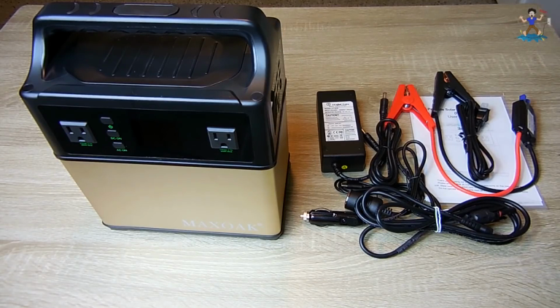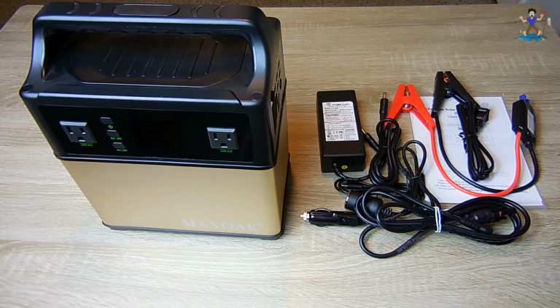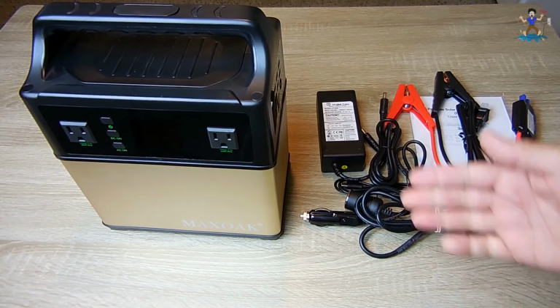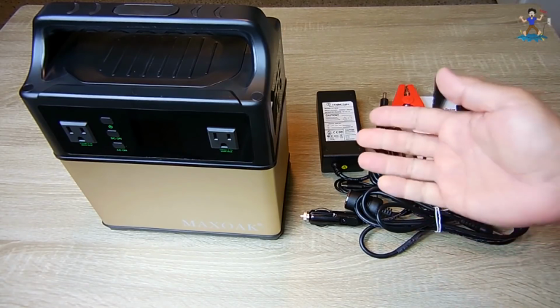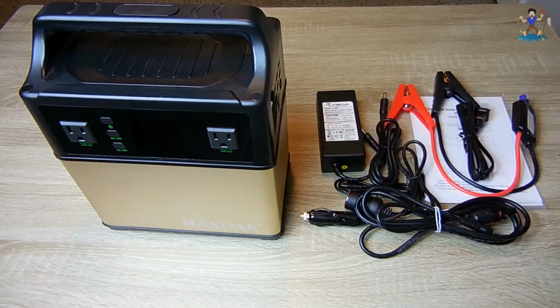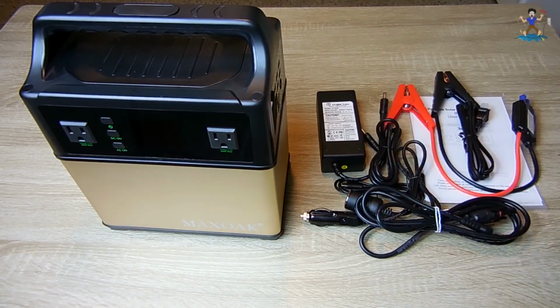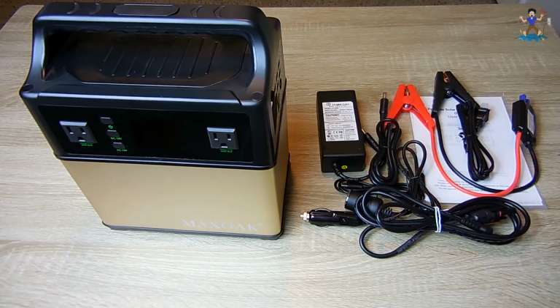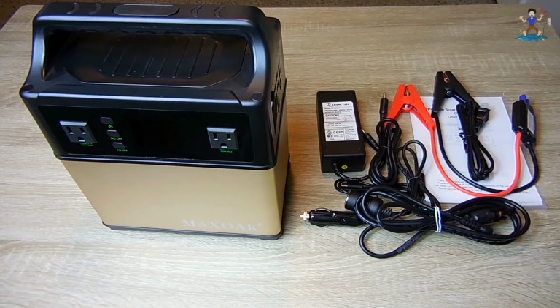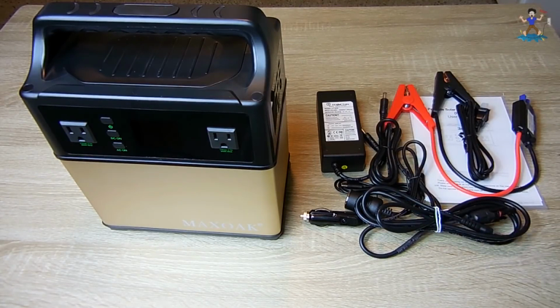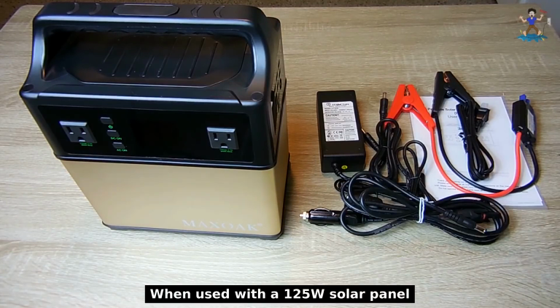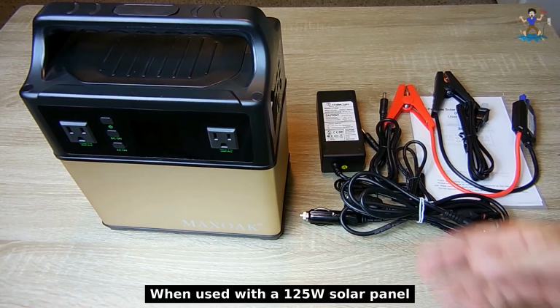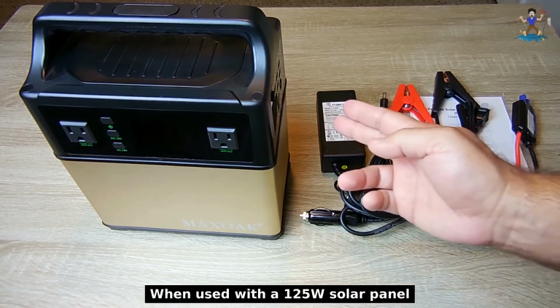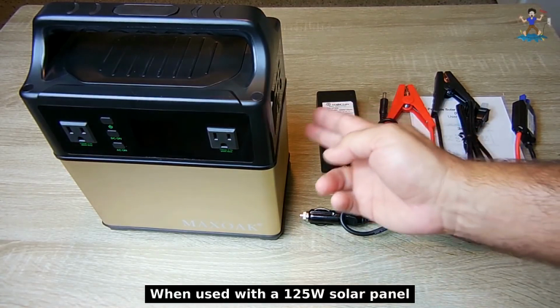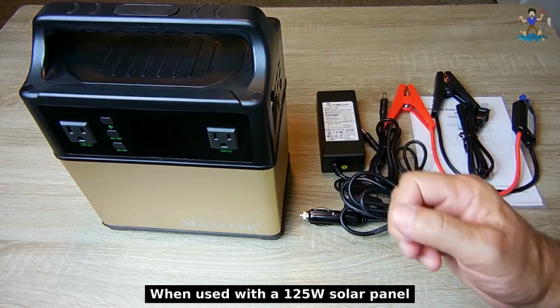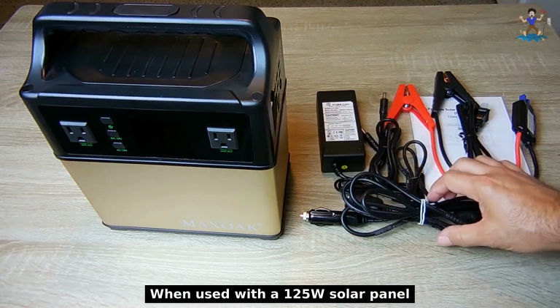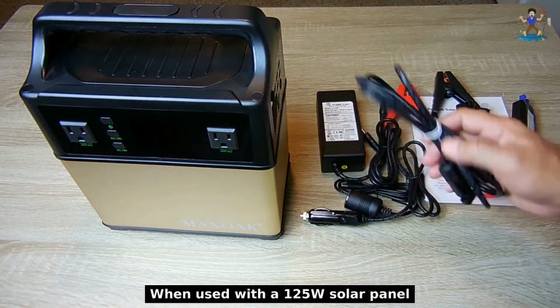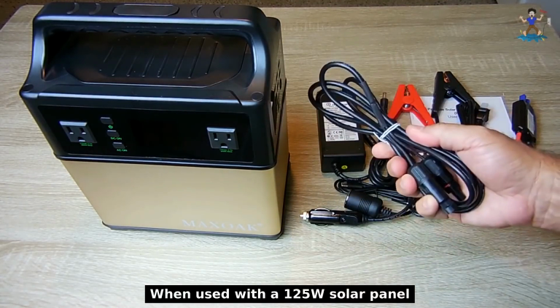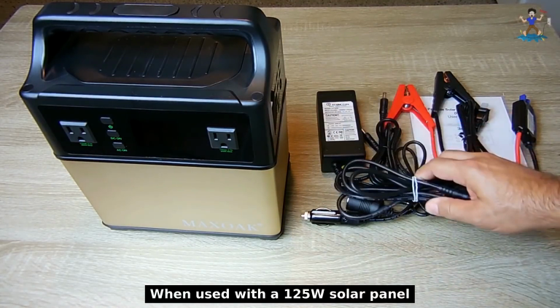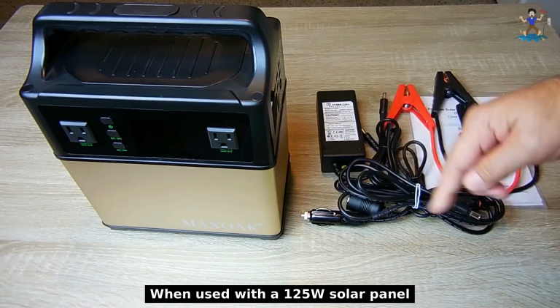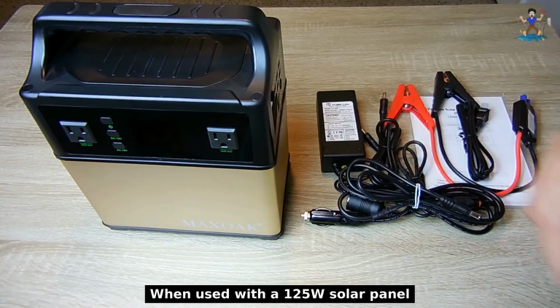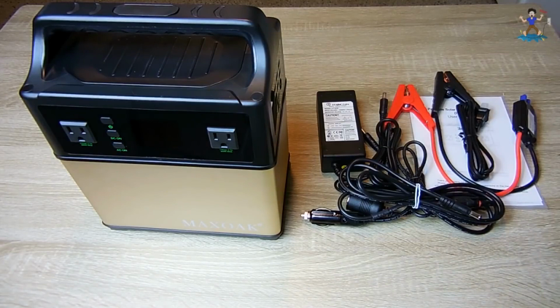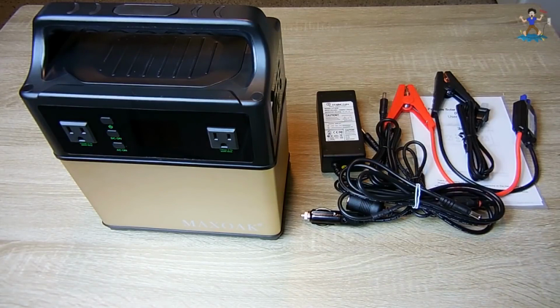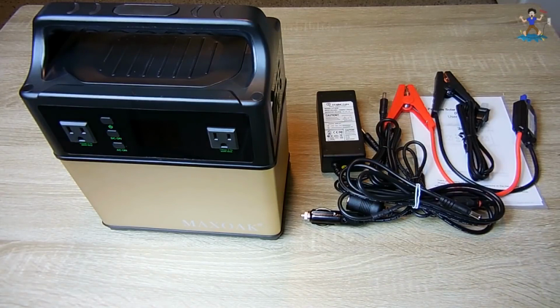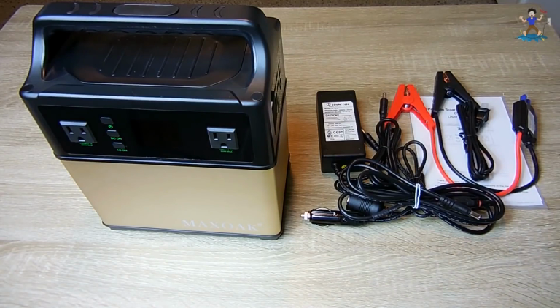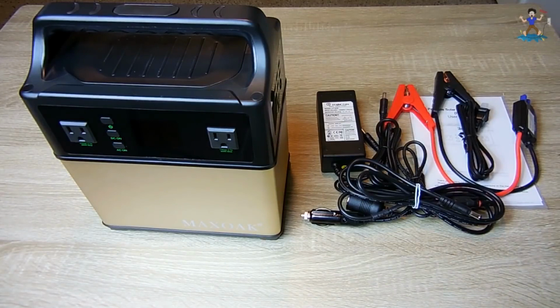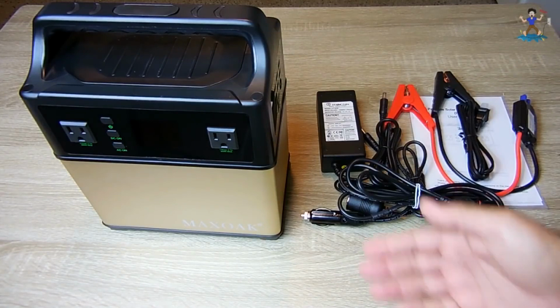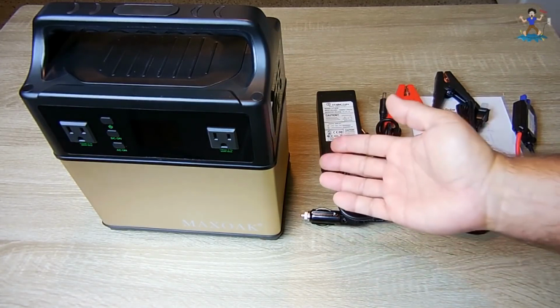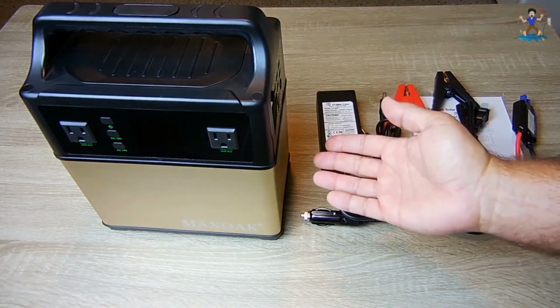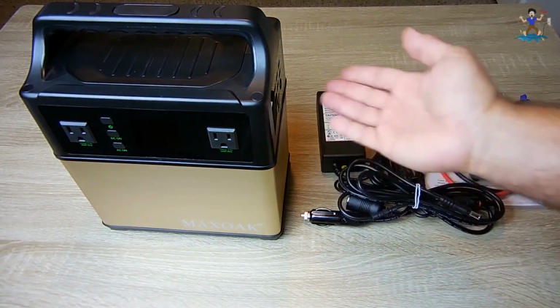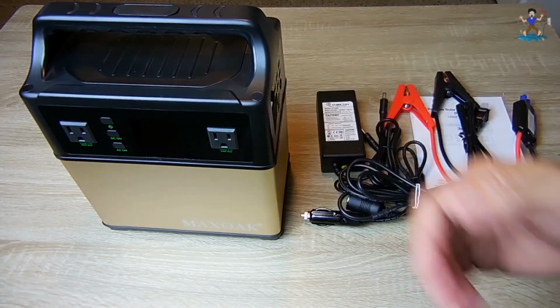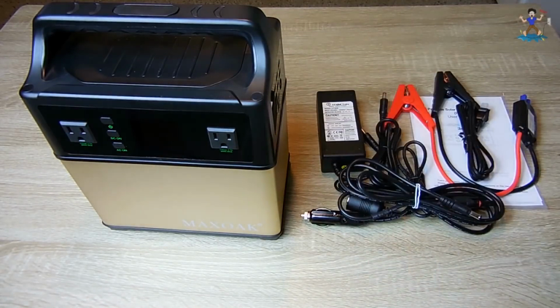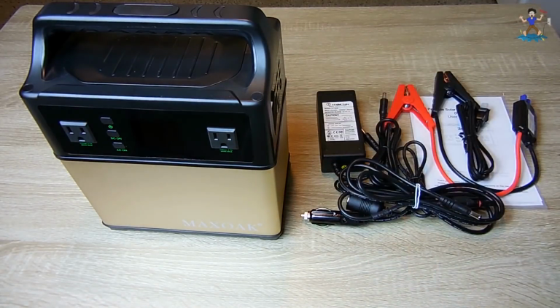The unit has a built-in charger that accepts up to a 125-watt solar panel at 14 to 40 volts, allowing it to charge in four to six hours. So you can place this unit inside your tent, route the cable outside to the solar panel, and at night you have plenty of power while during the day it's charging.